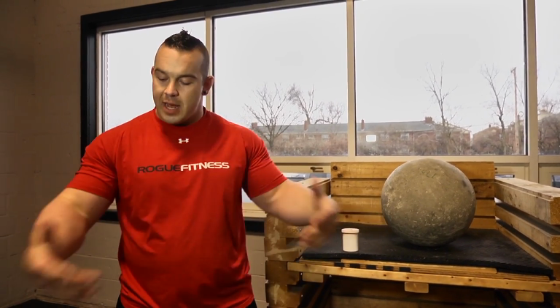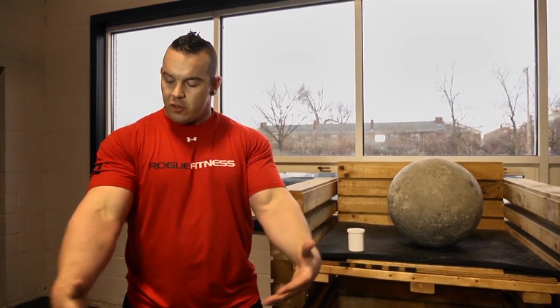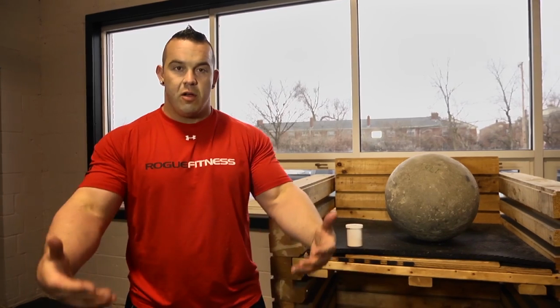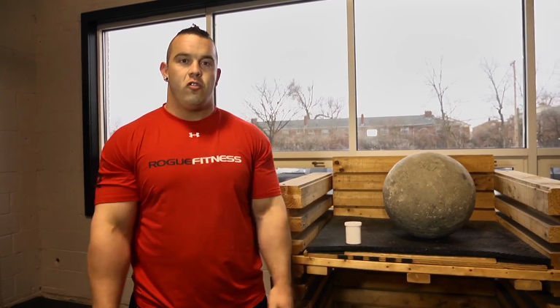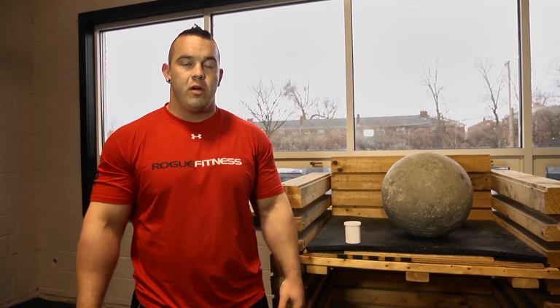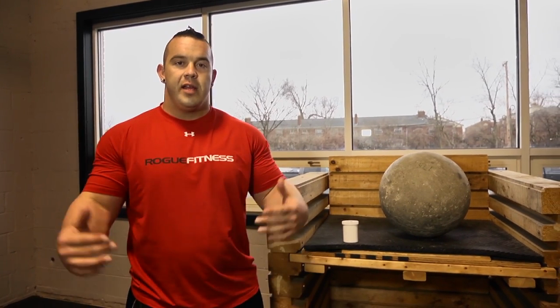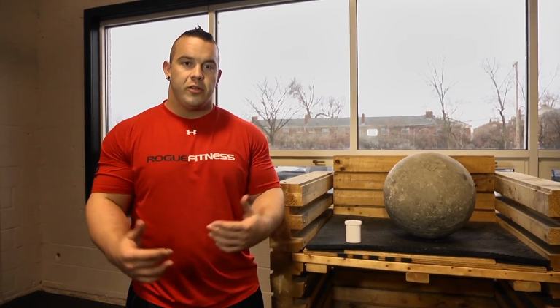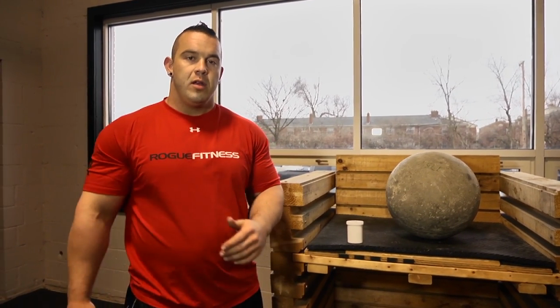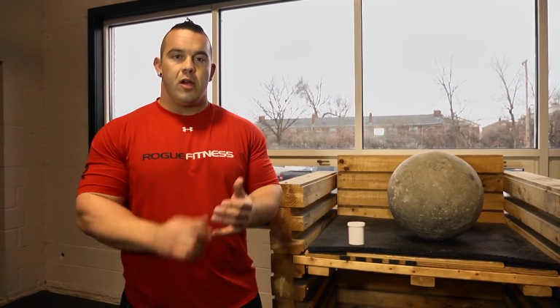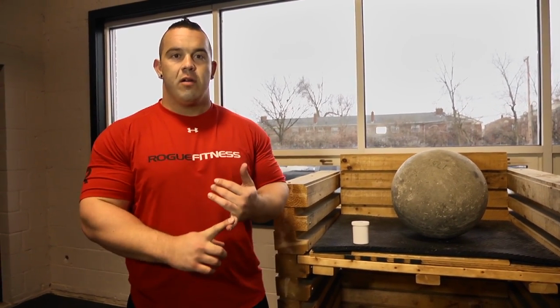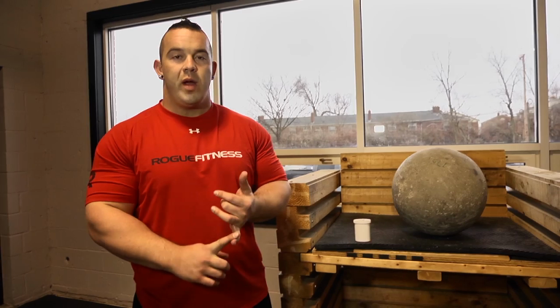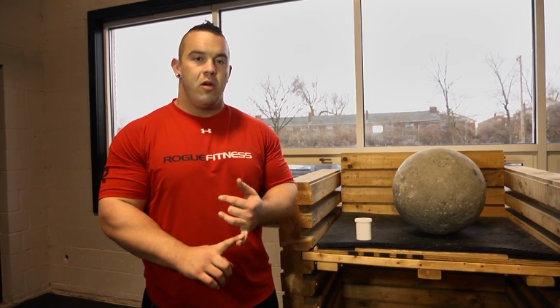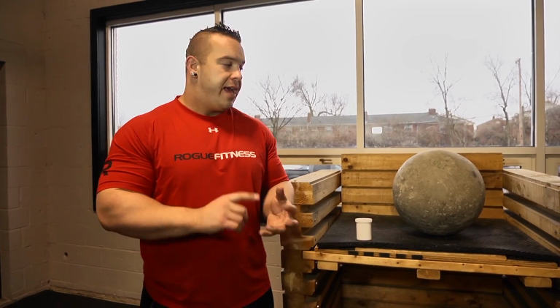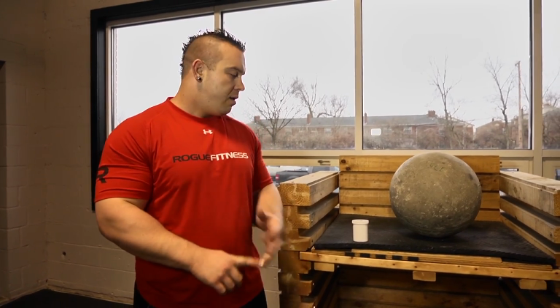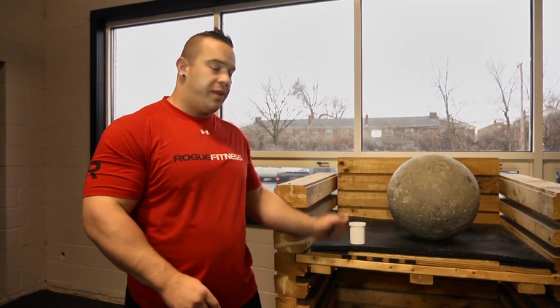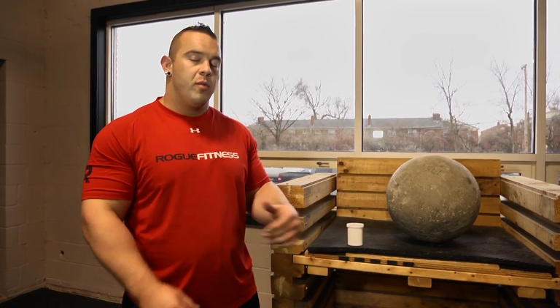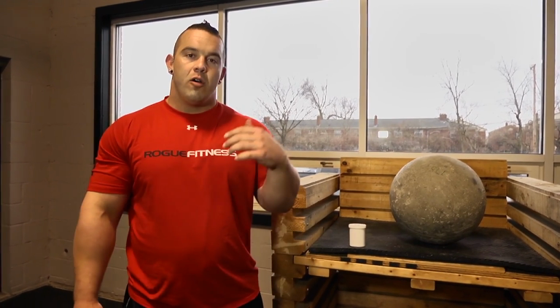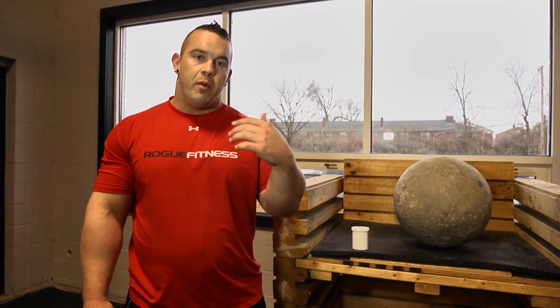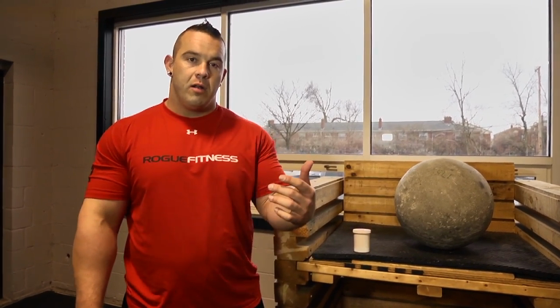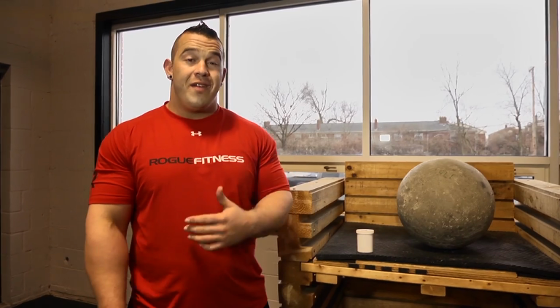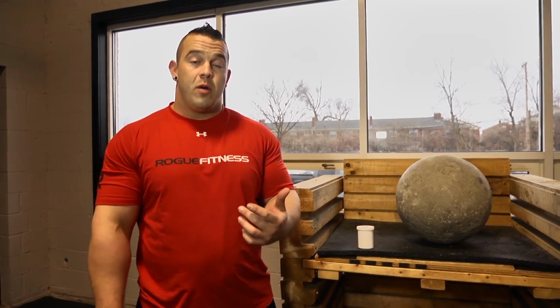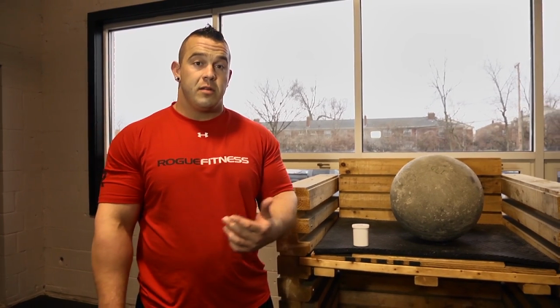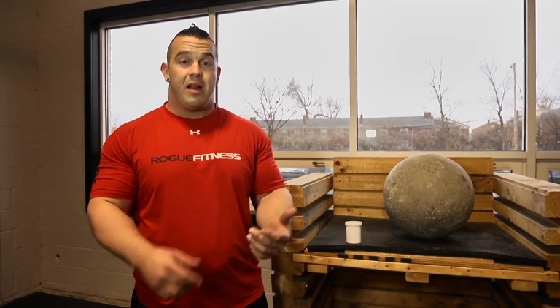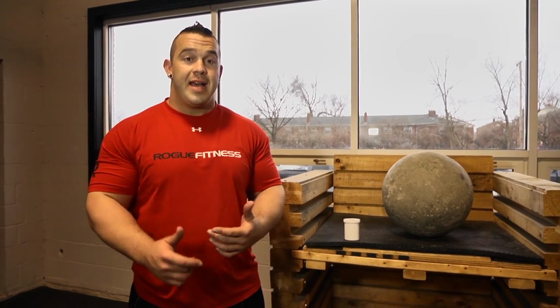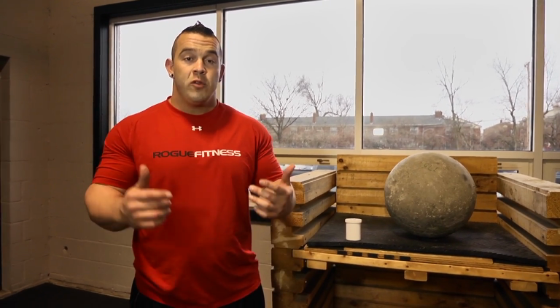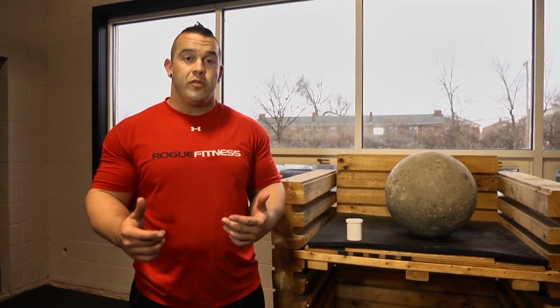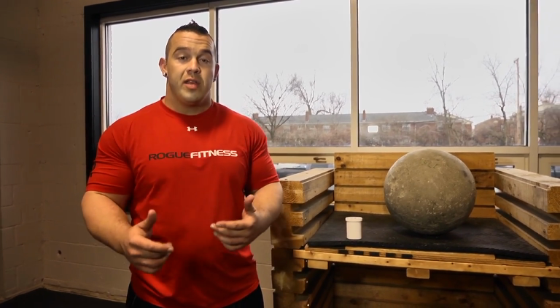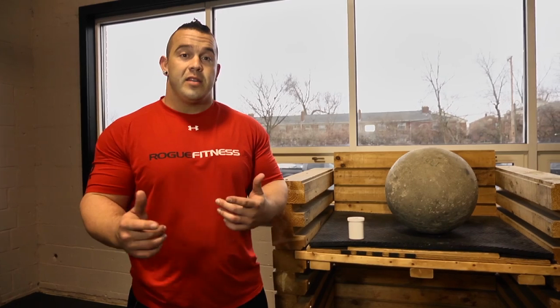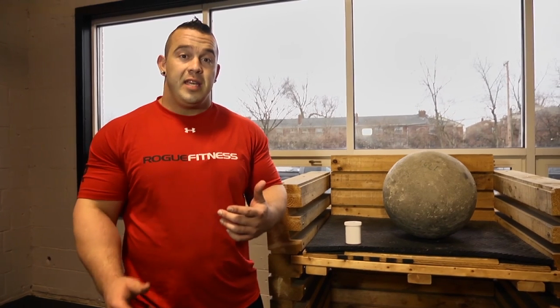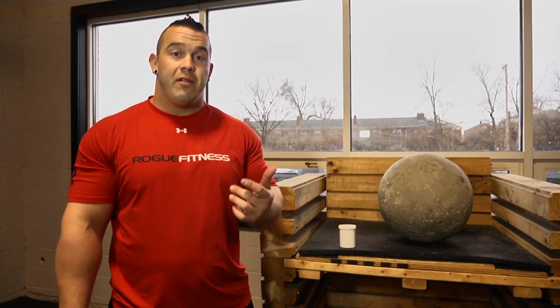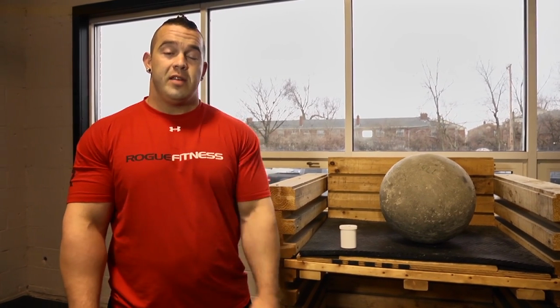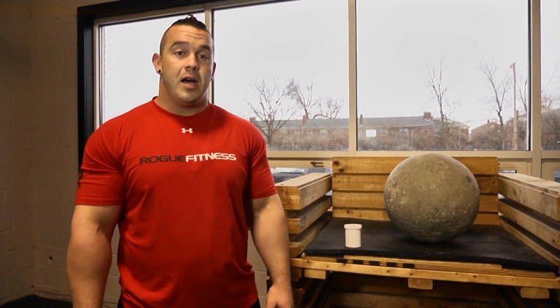You grab the stone just like you normally would and you're stuck to it. You can go heavier with the weight of the stone and higher to a platform or over a bar. If you have any more questions about how to apply Tacky or load stones, hit us up at teamatroguefitness.com.